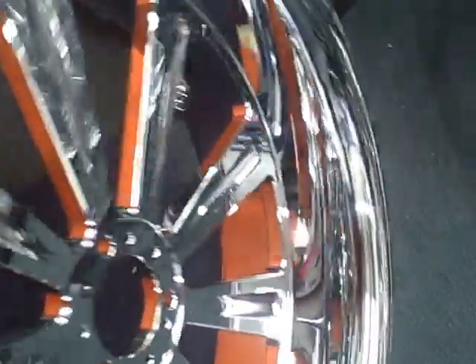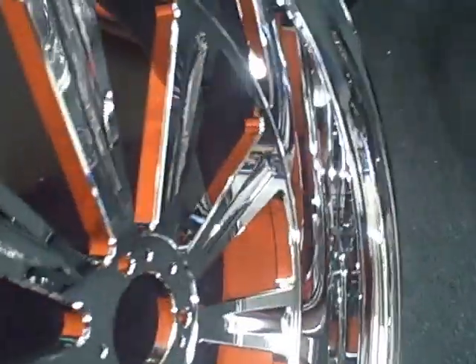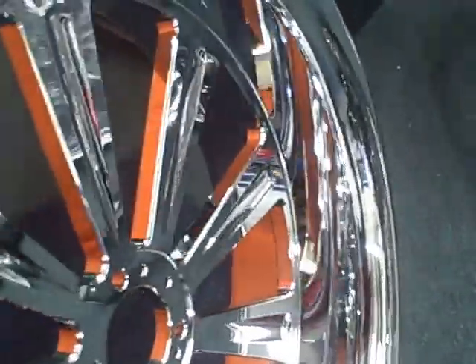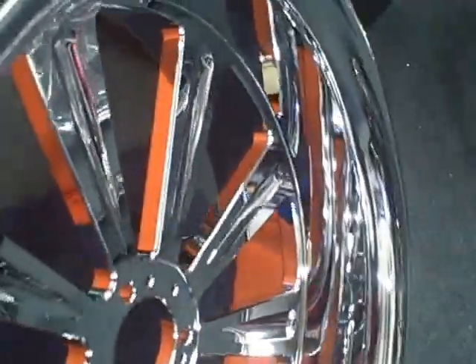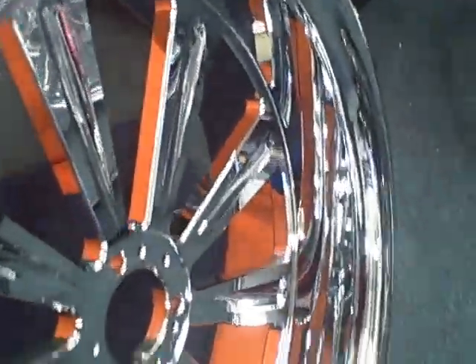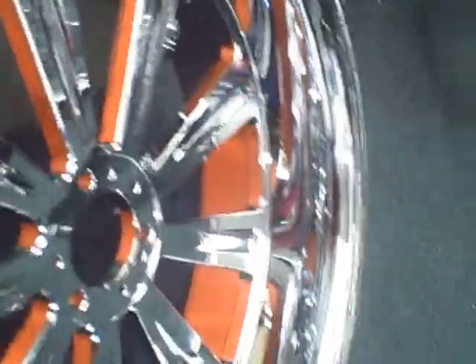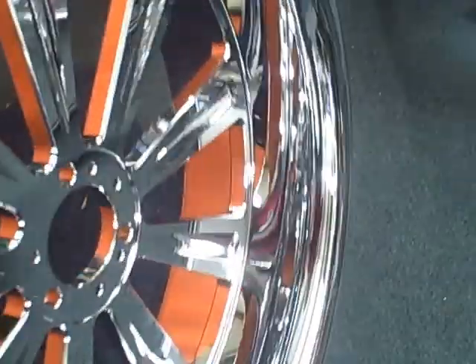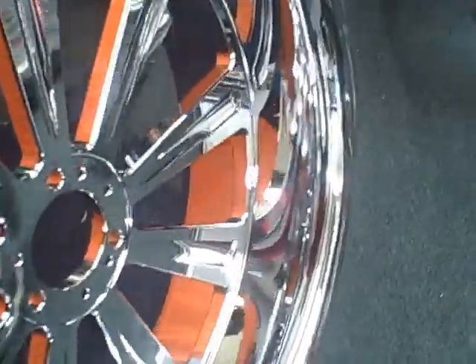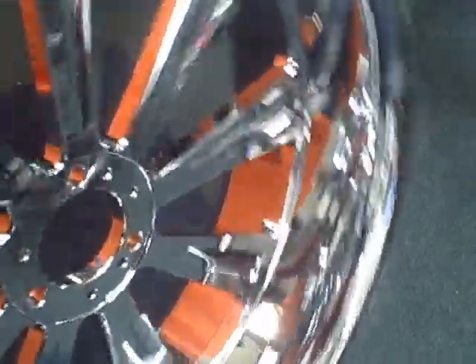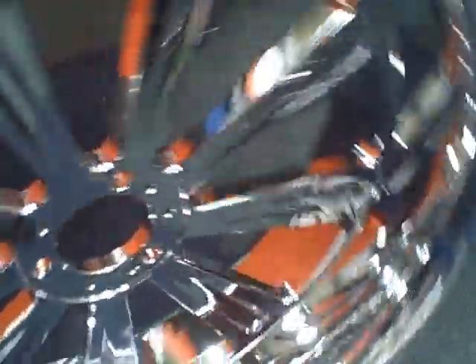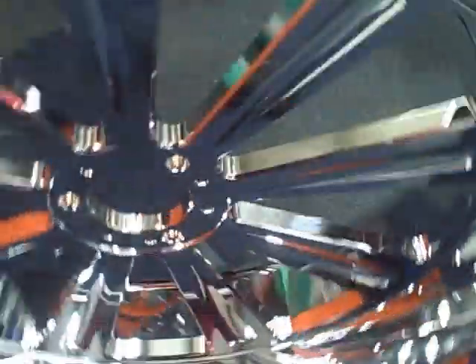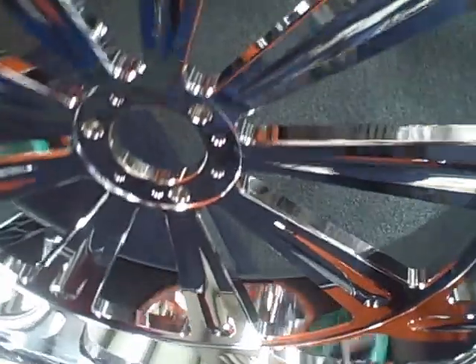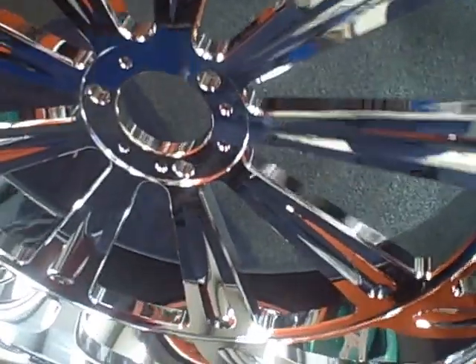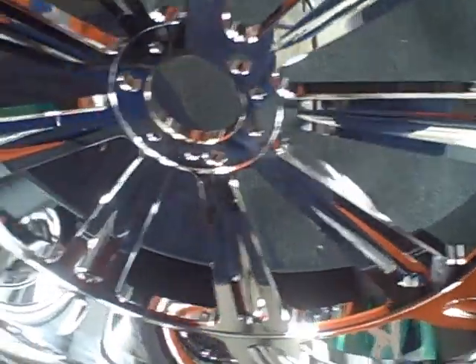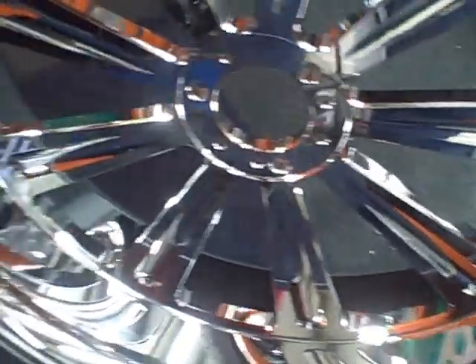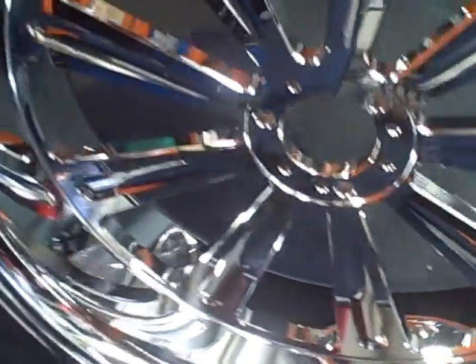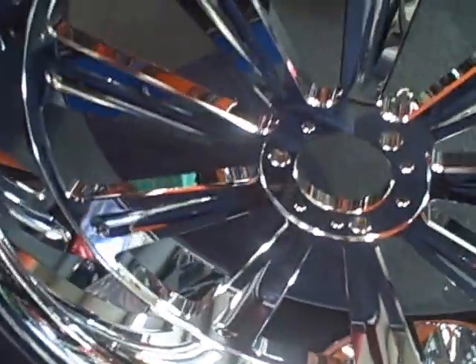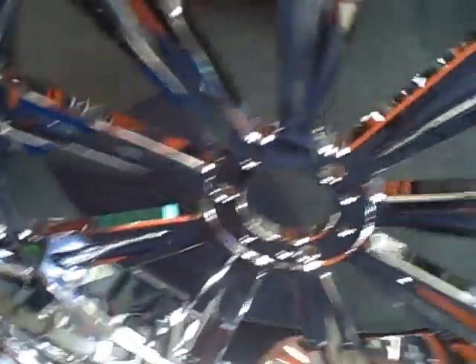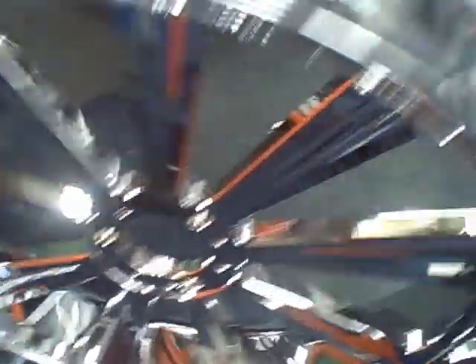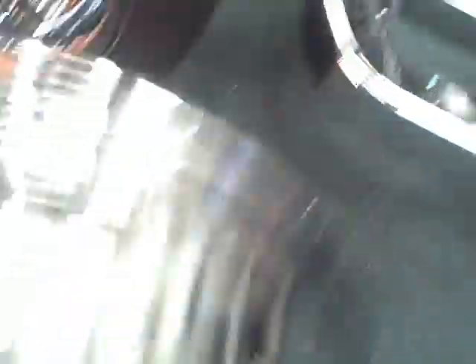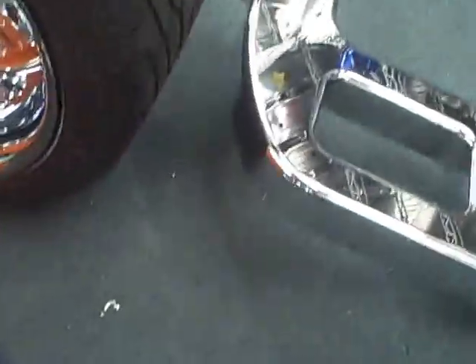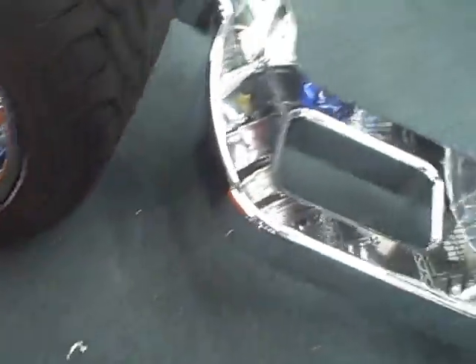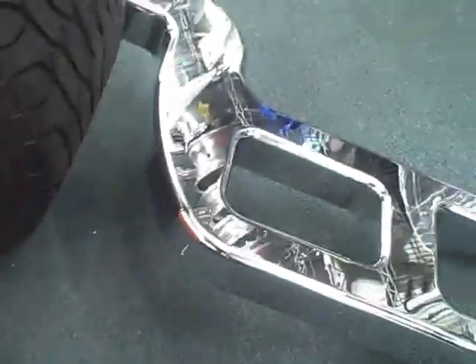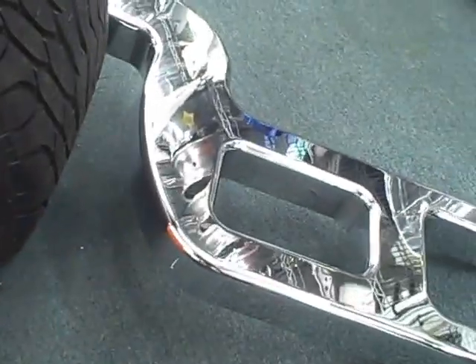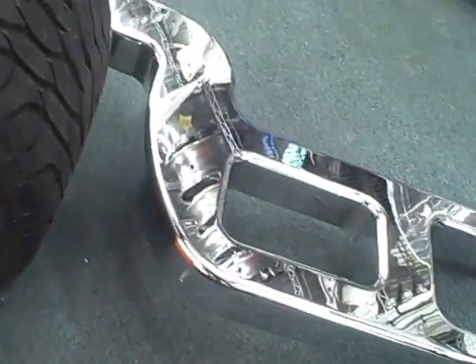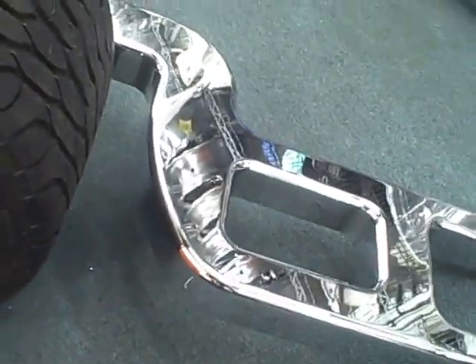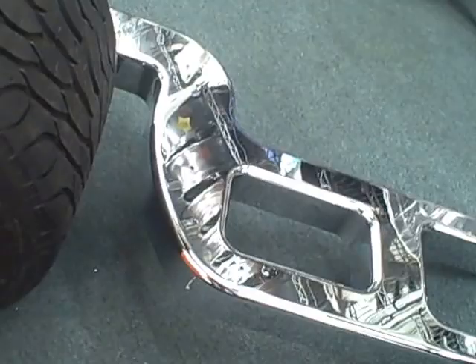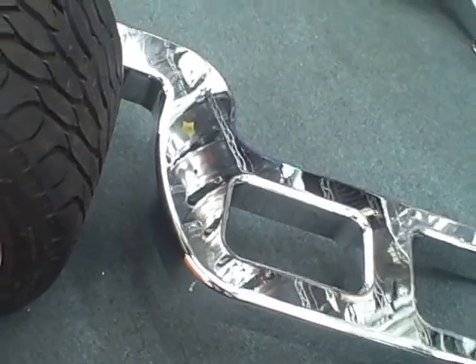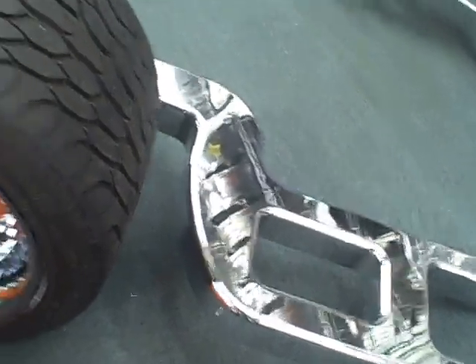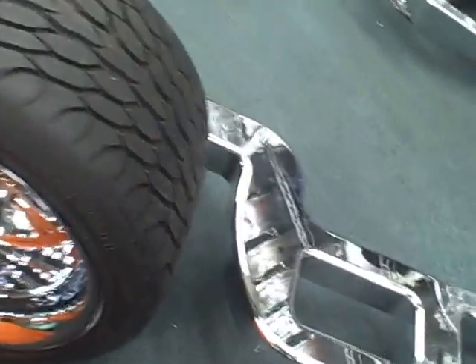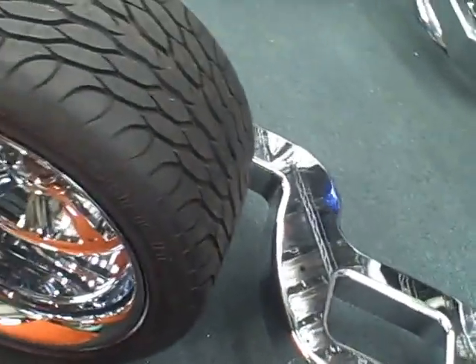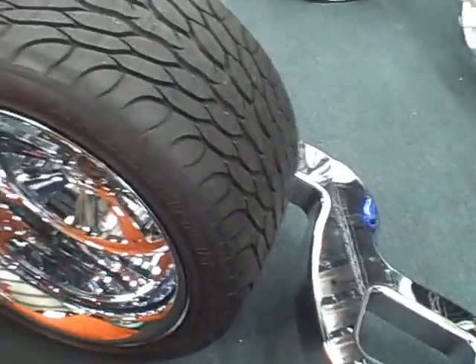Can-Am Spyder tricked out to the max. These things are easy to ride, they work great, they handle good, and you can make them pretty fast. We got supercharger kits for them, we can put turbos on them.